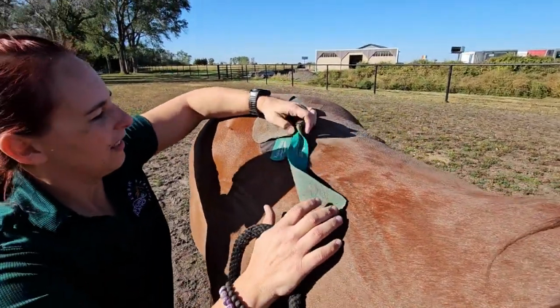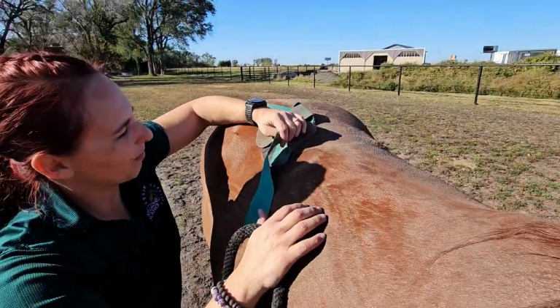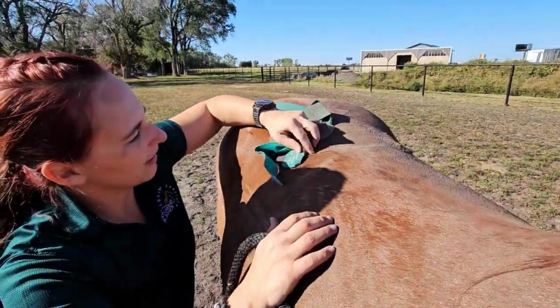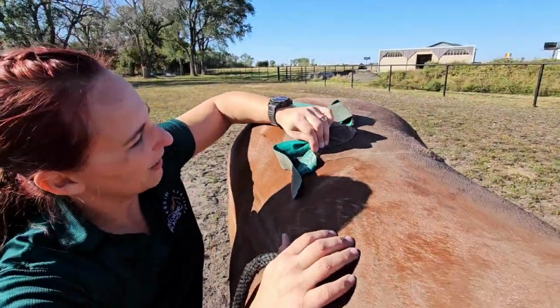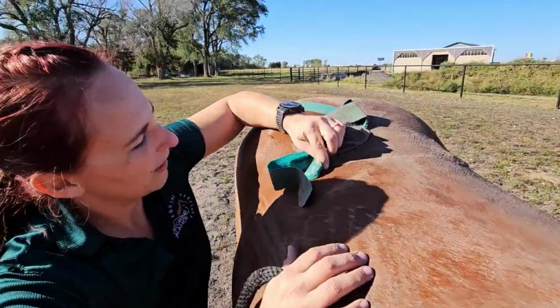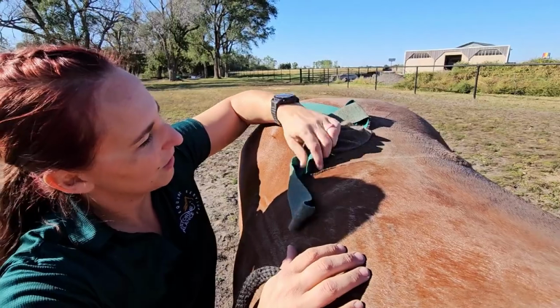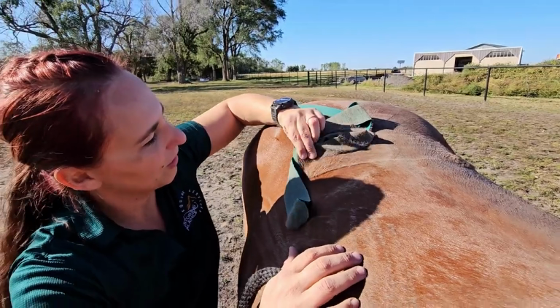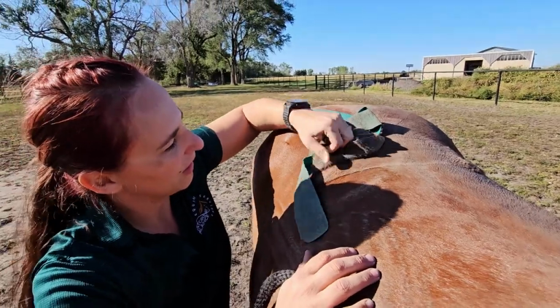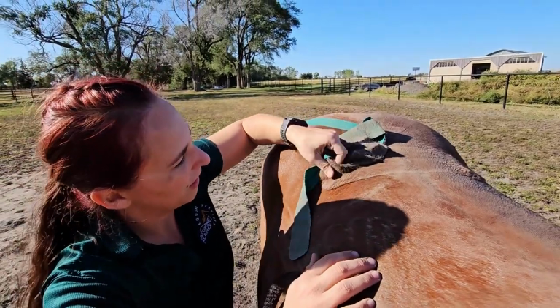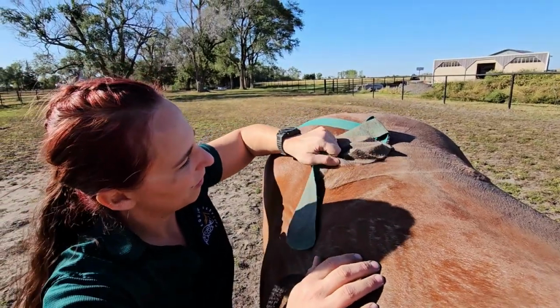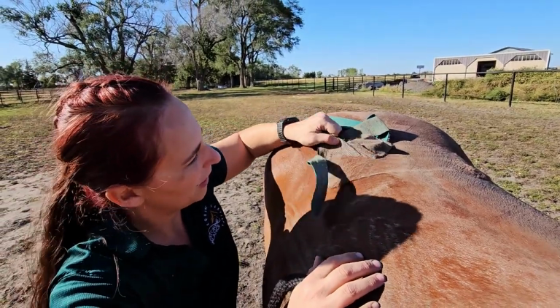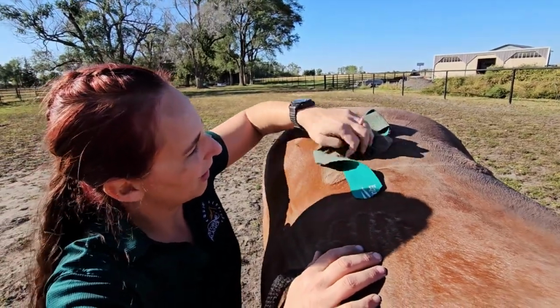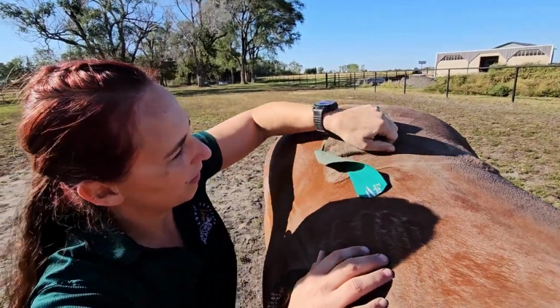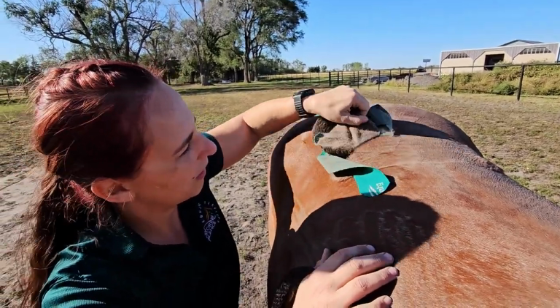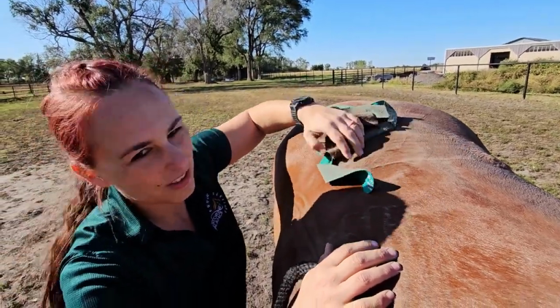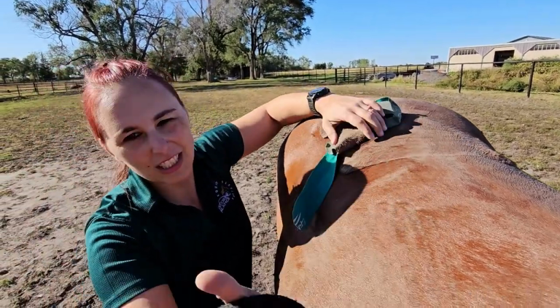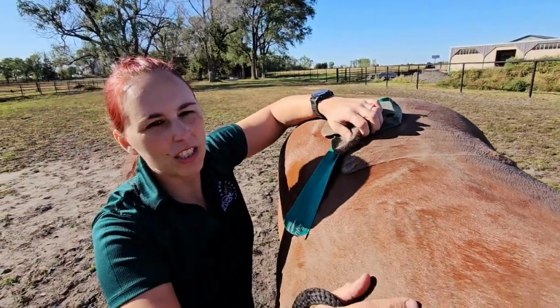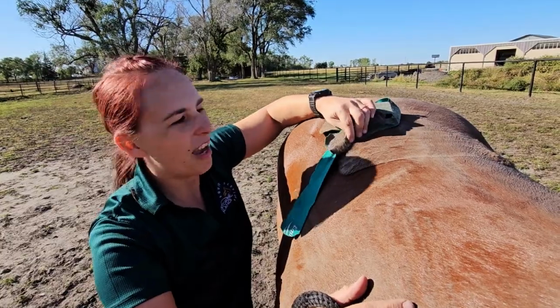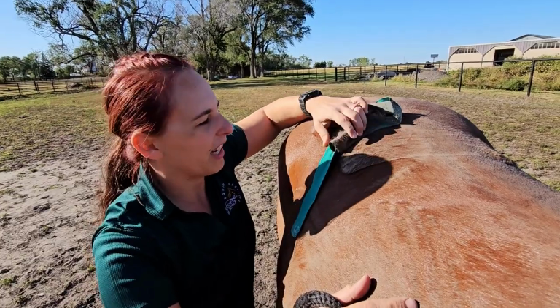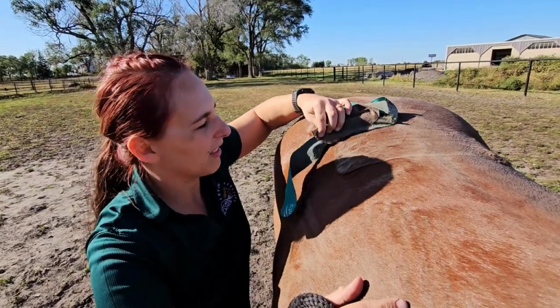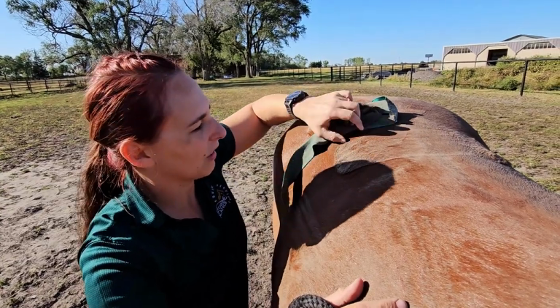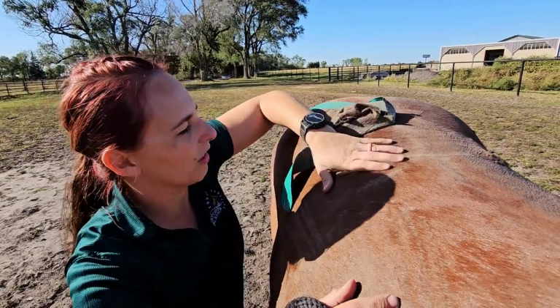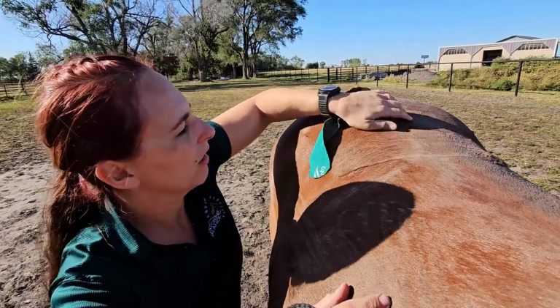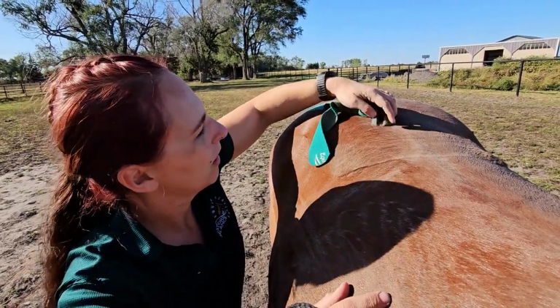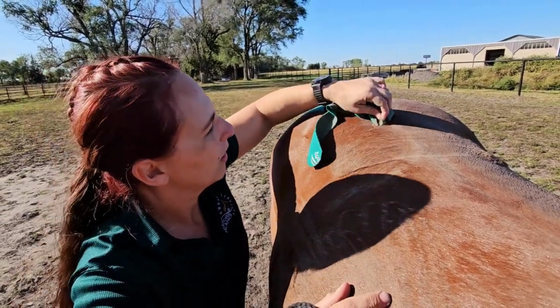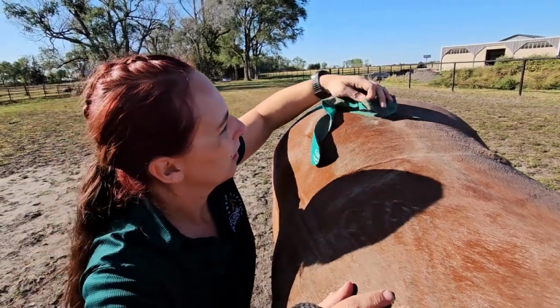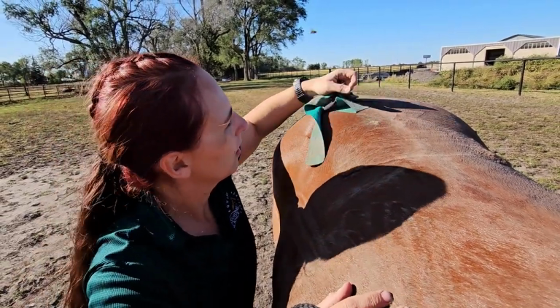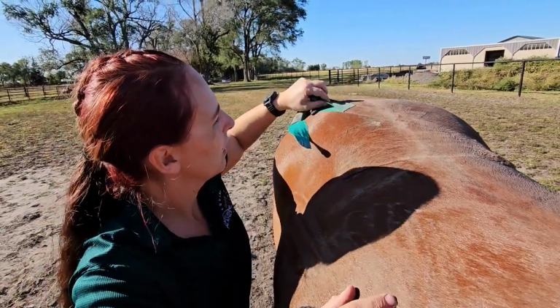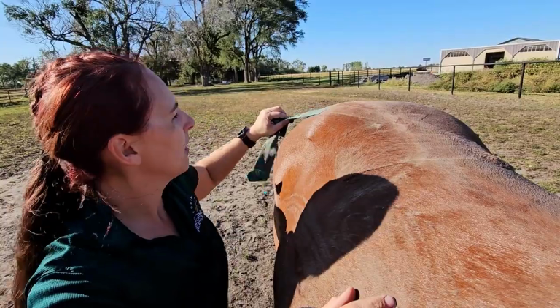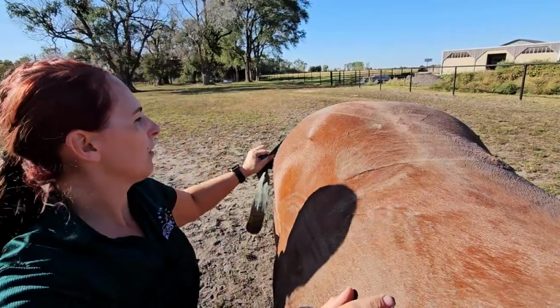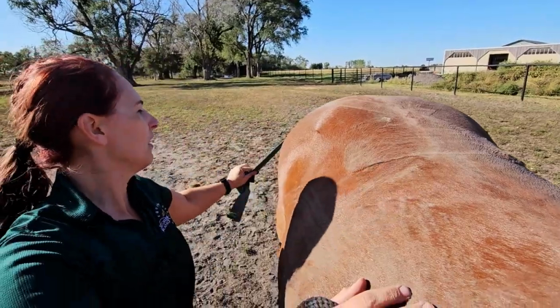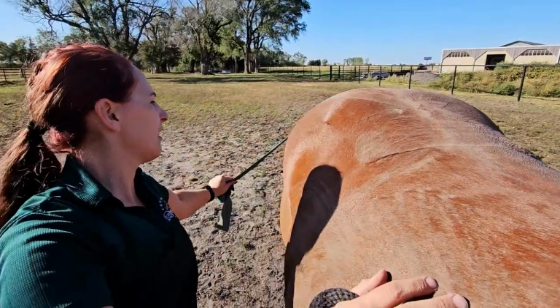And the same thing on this side — just slowly rolling it off. As you can see, she's not bothered by it. This isn't hurting her at all. Just roll it on off.